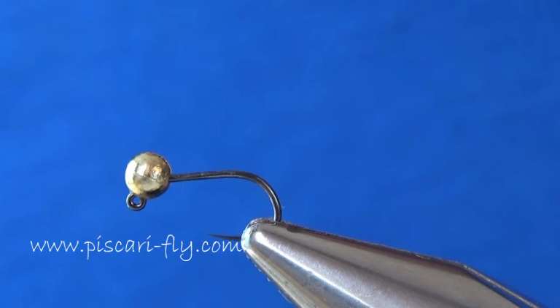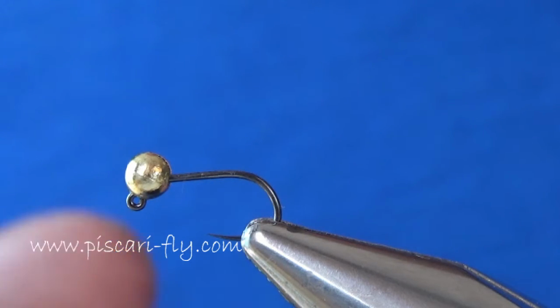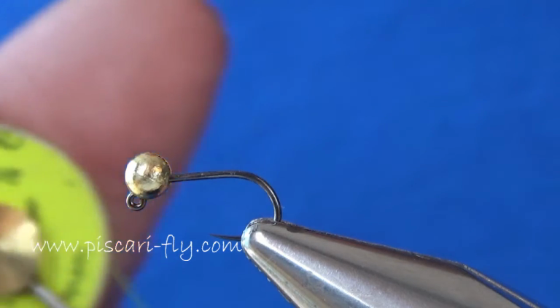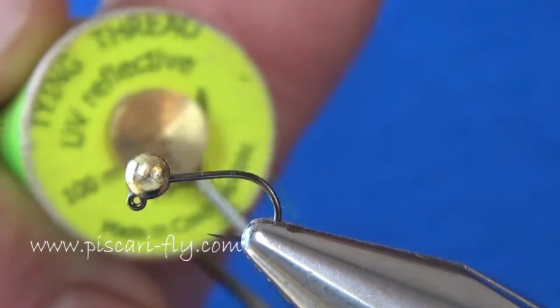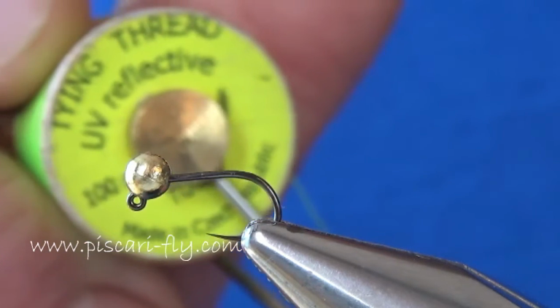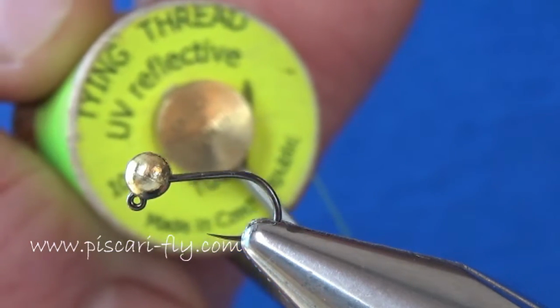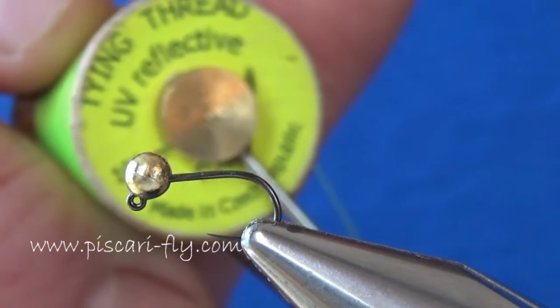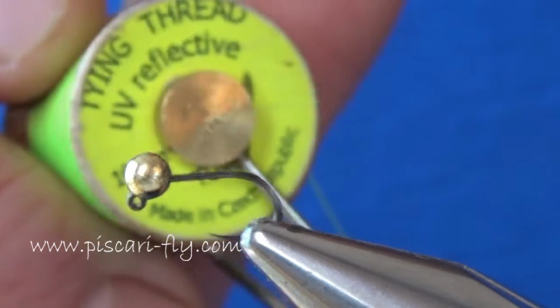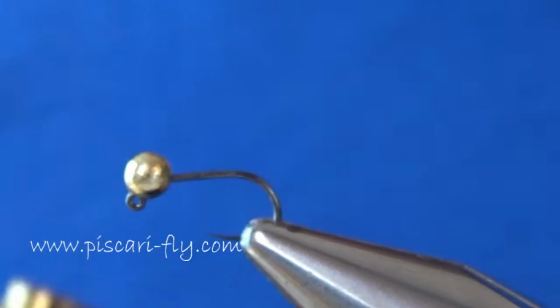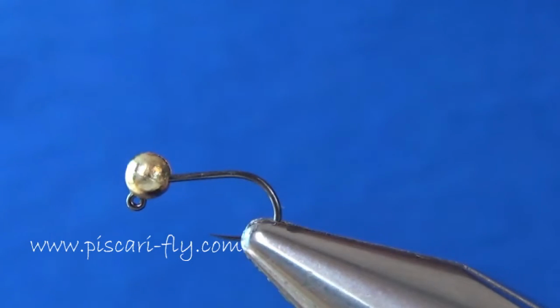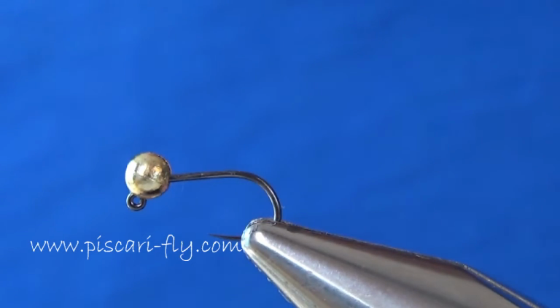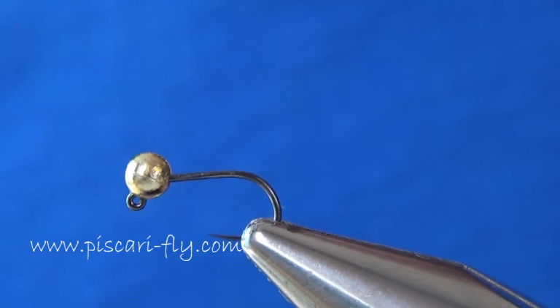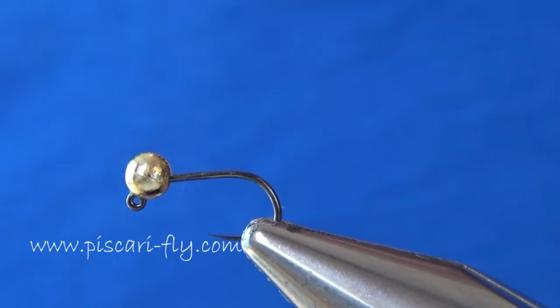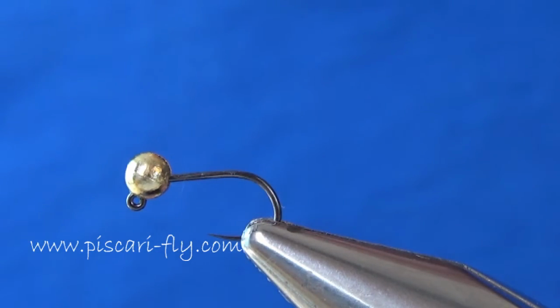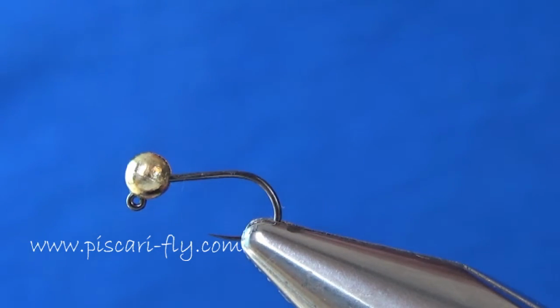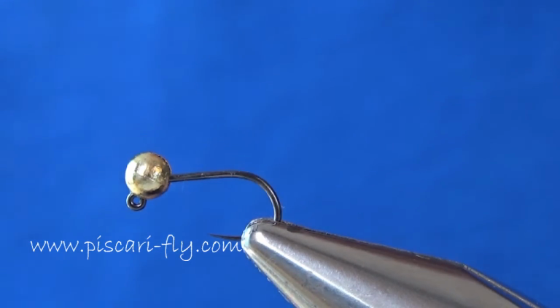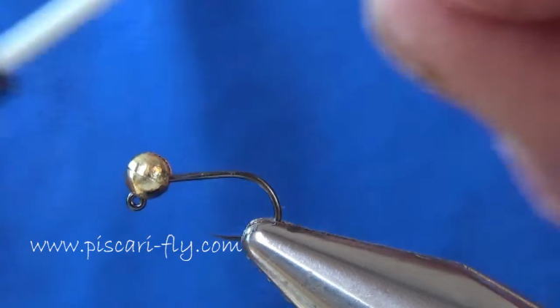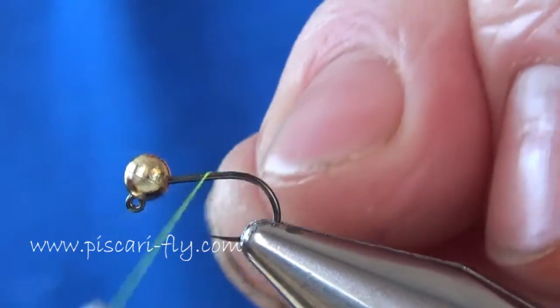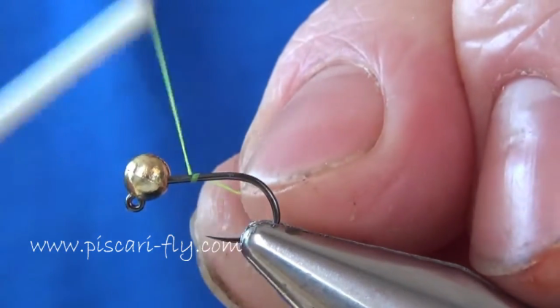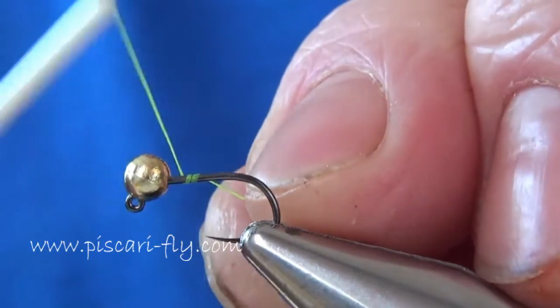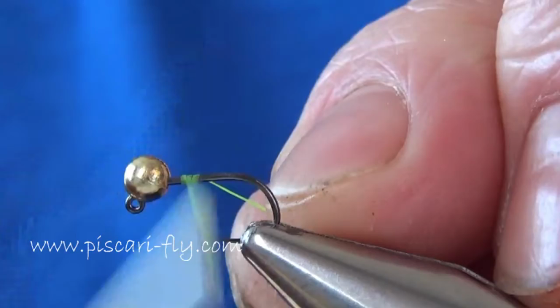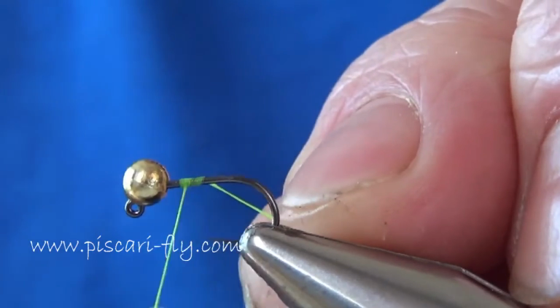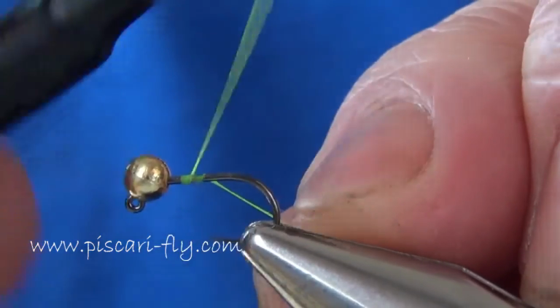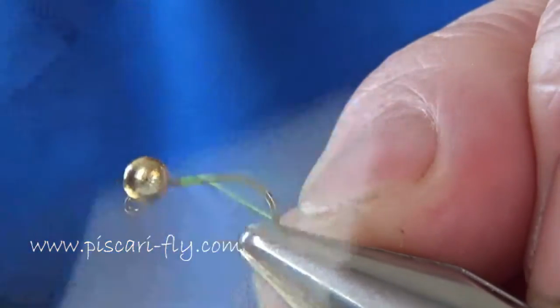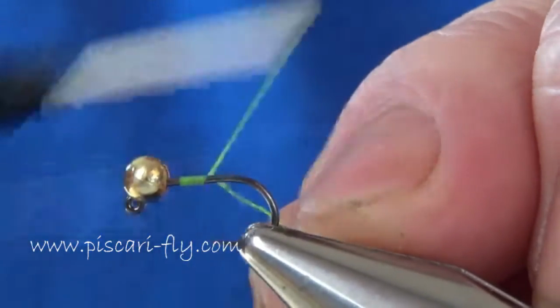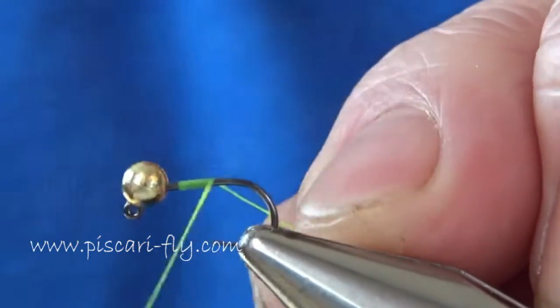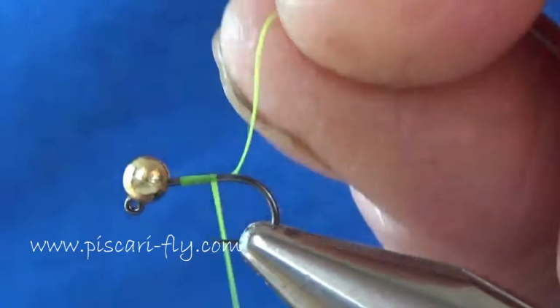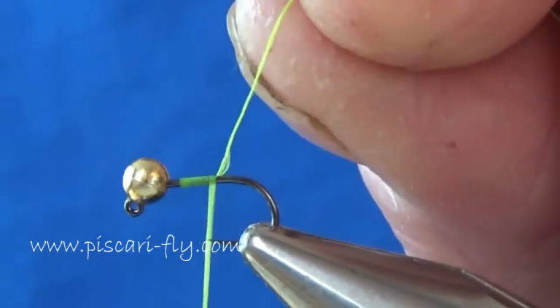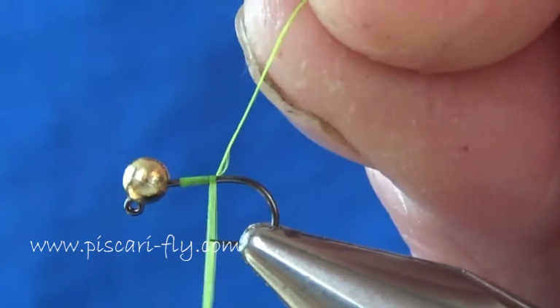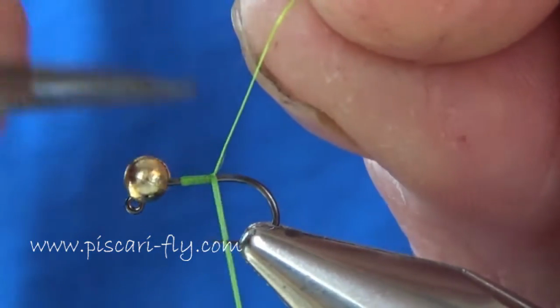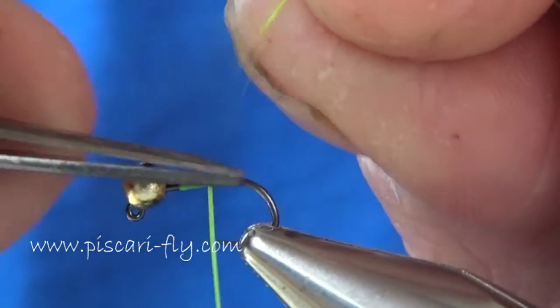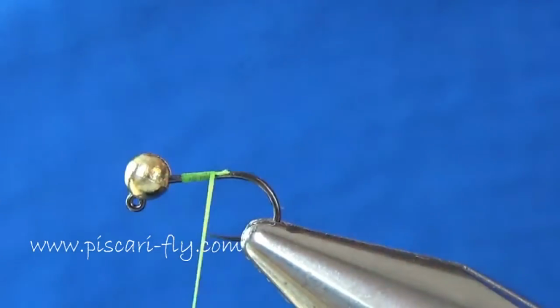Onto that hook I'm going to put some Tommy Fly UV reflective tying thread. This is number 1. I'll start it off there and cut away the waste. This section is for the tag.